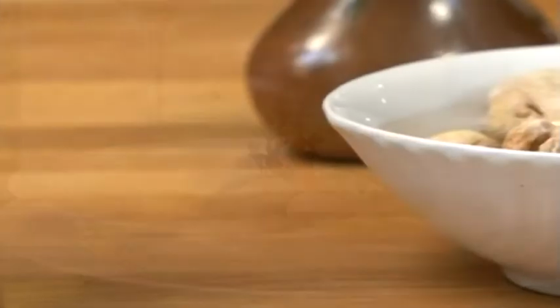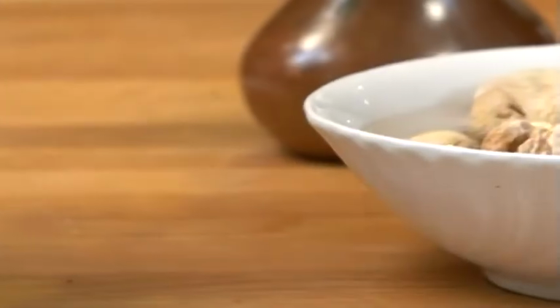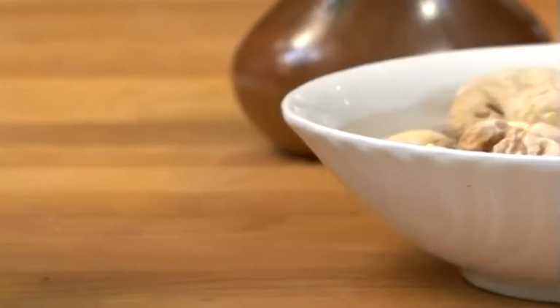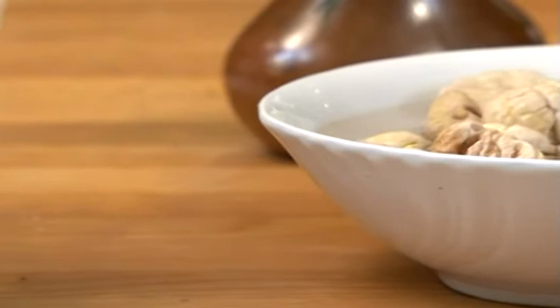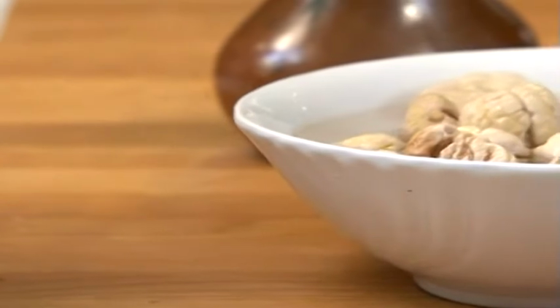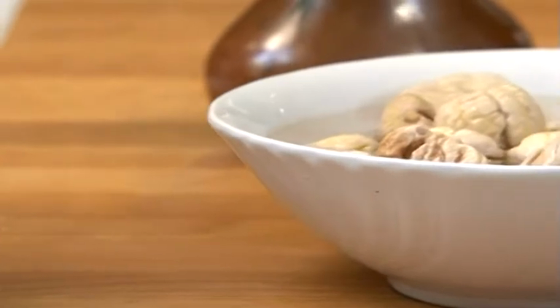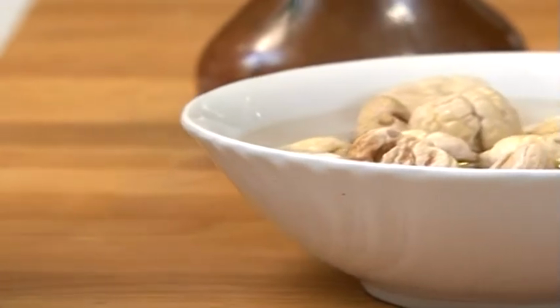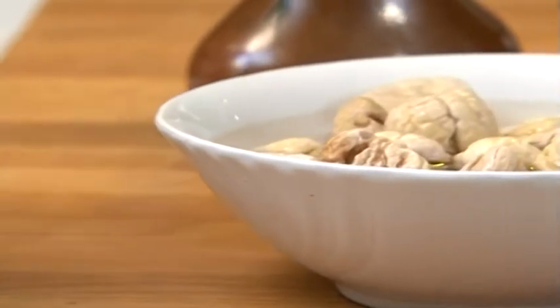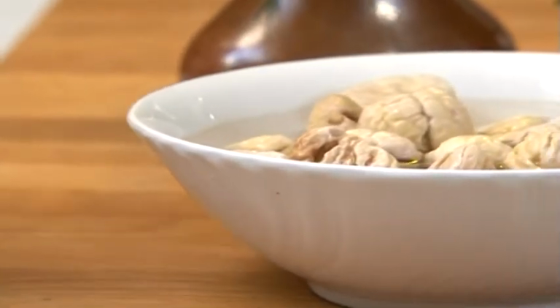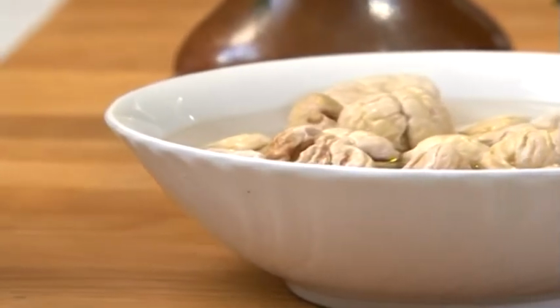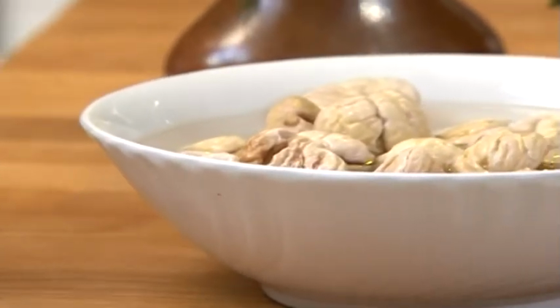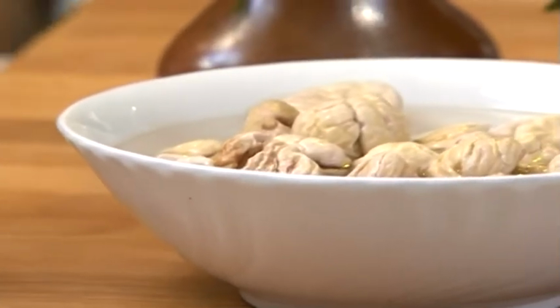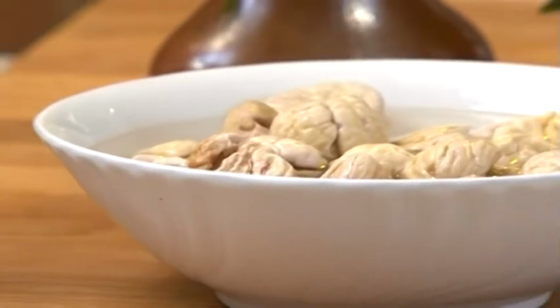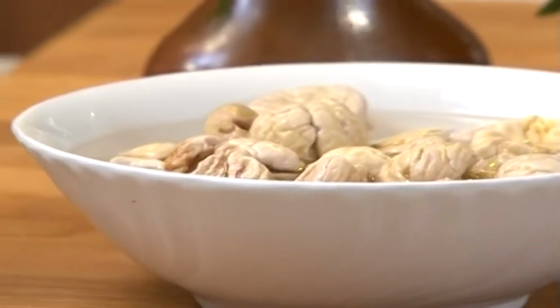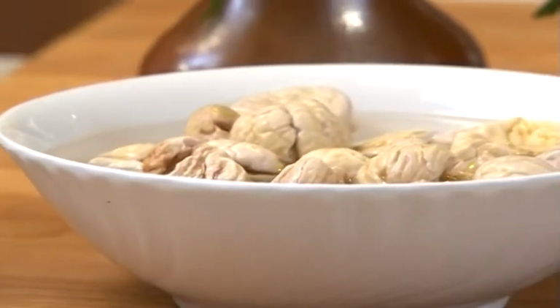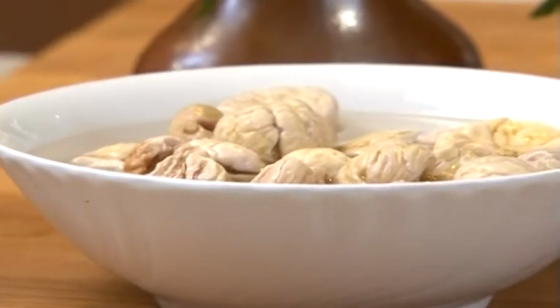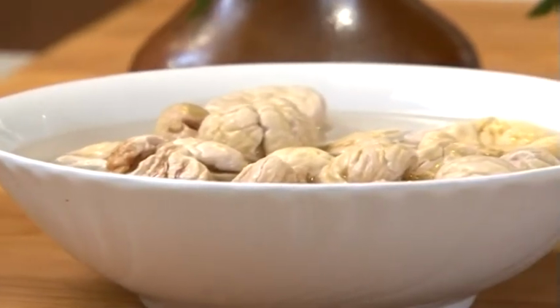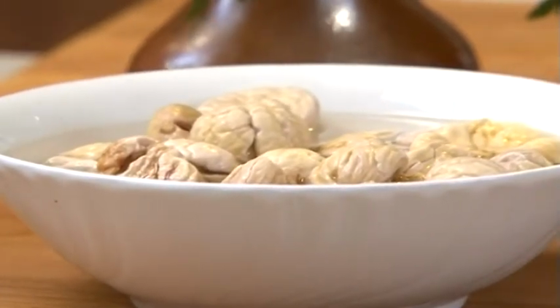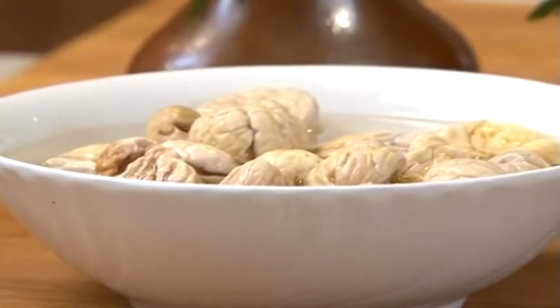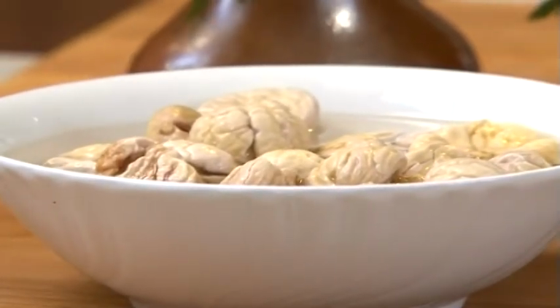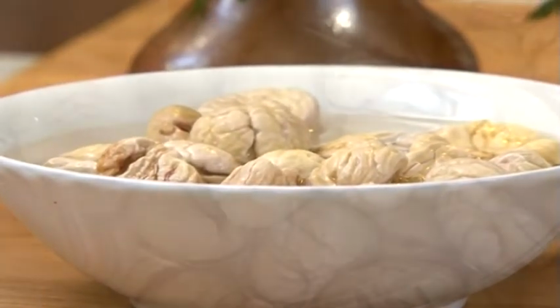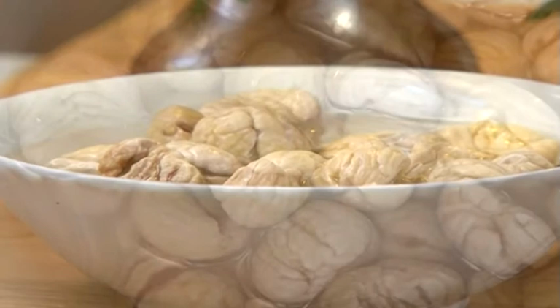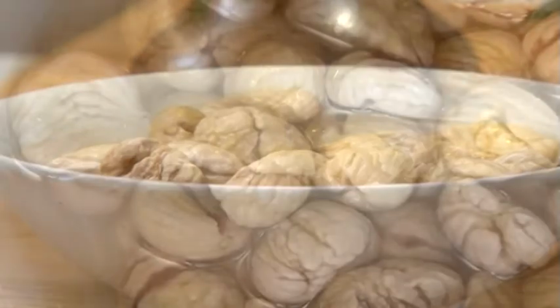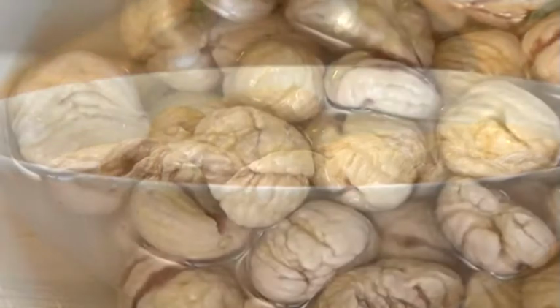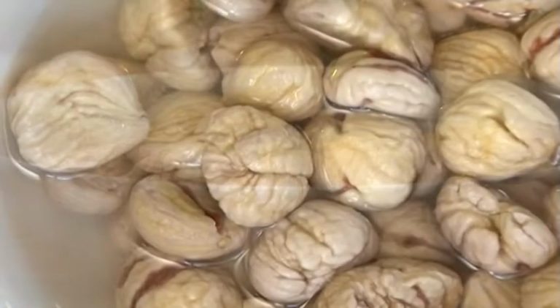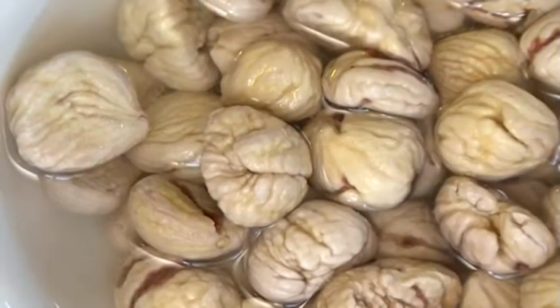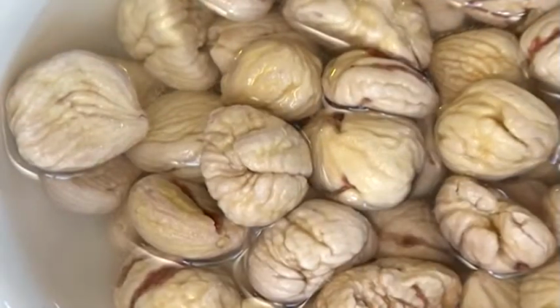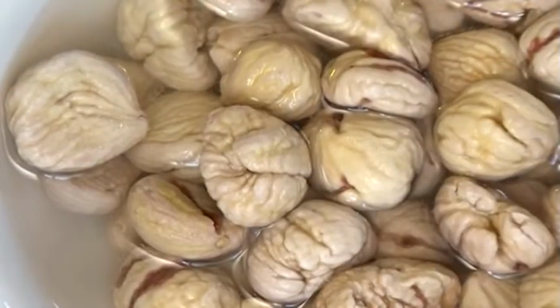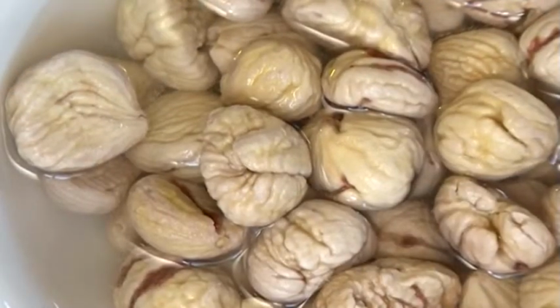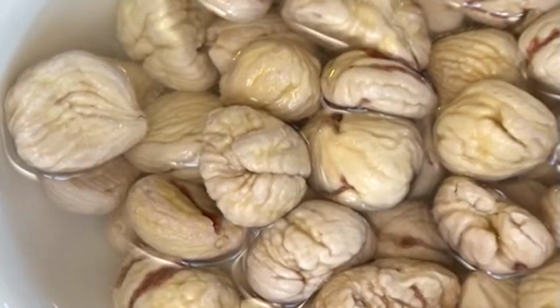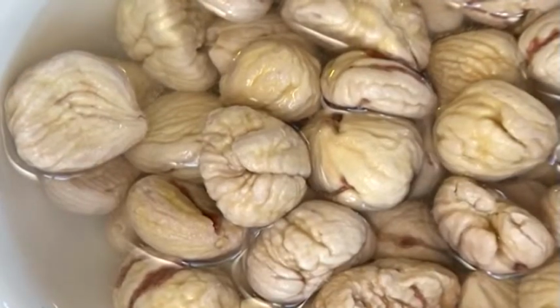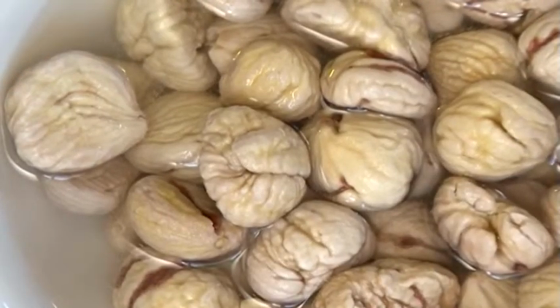A pleasant variant is the use of the white, already frozen, dry Esskastanien, which were soaked for at least one day beforehand.